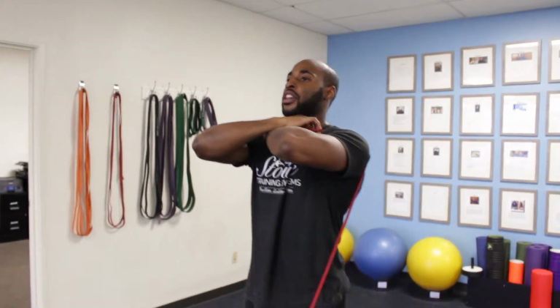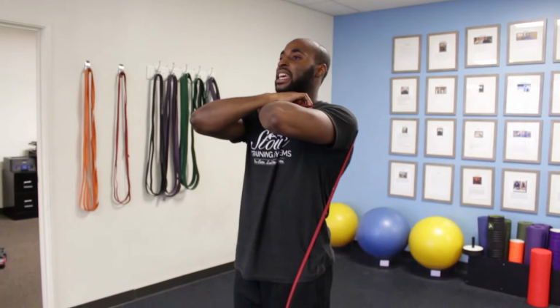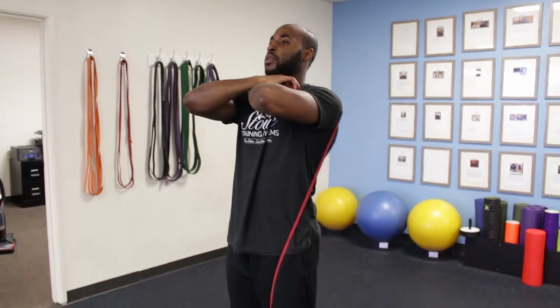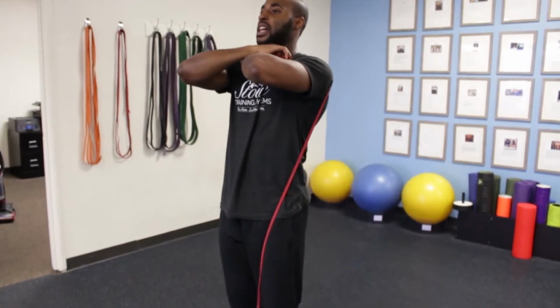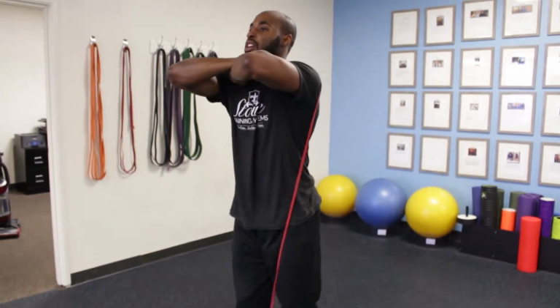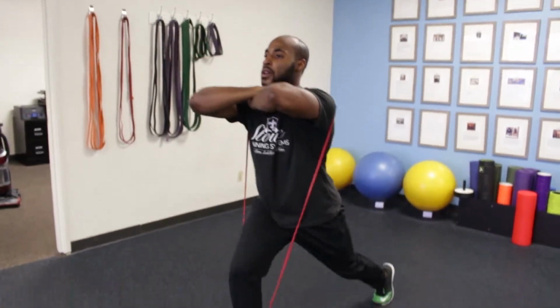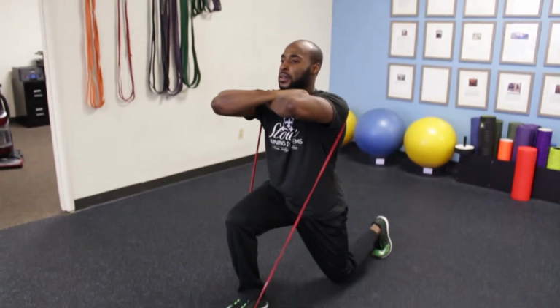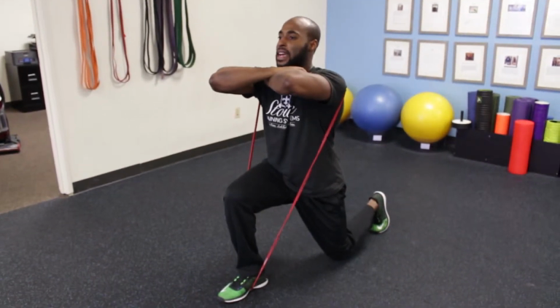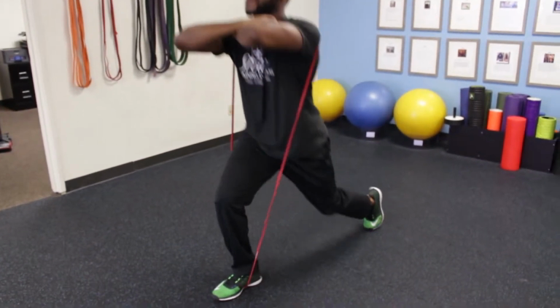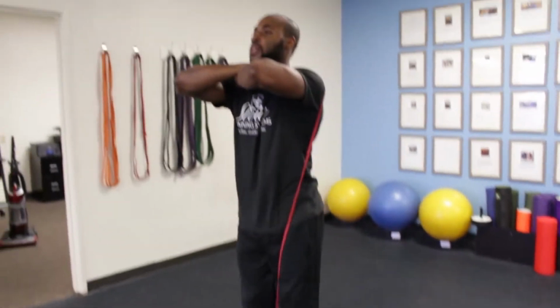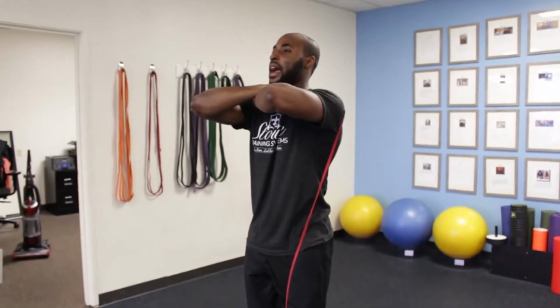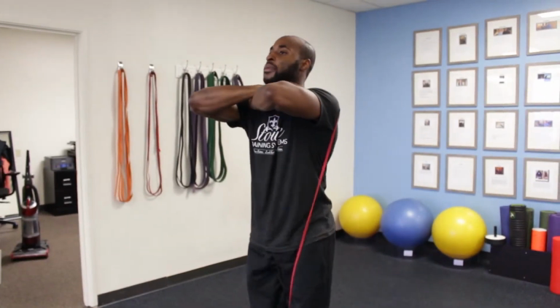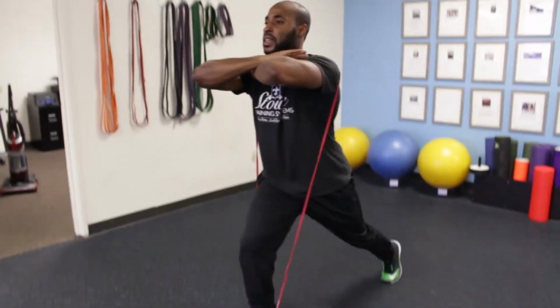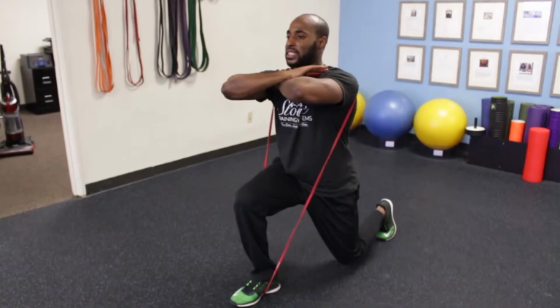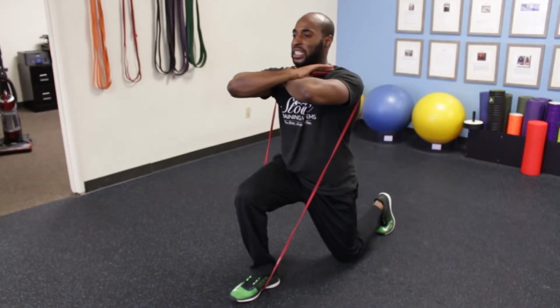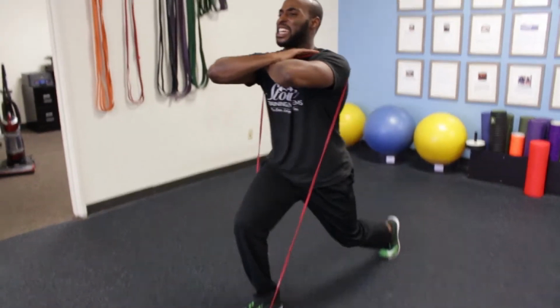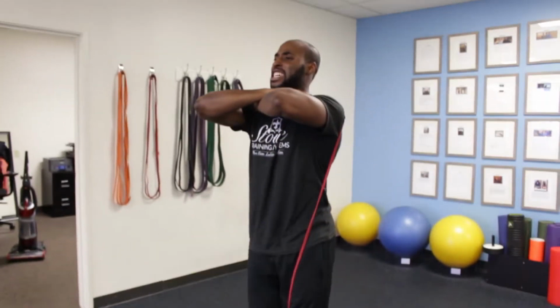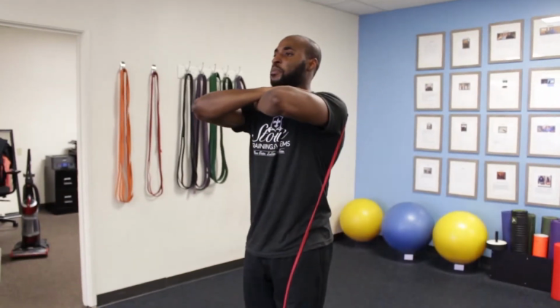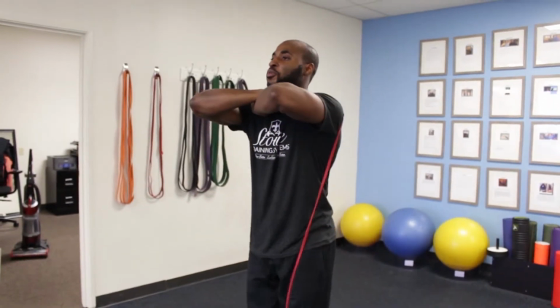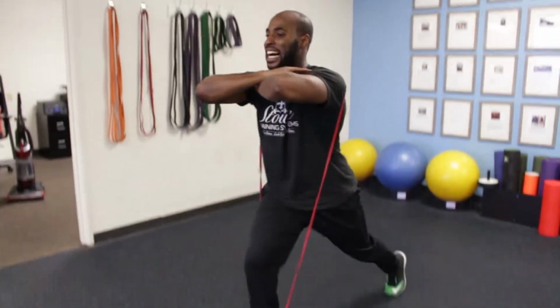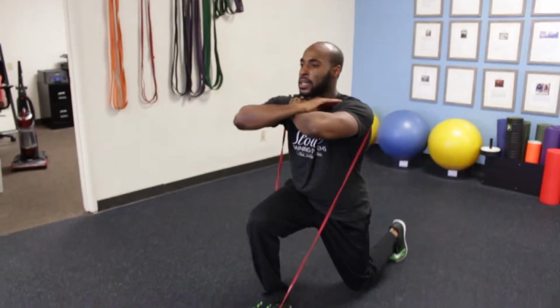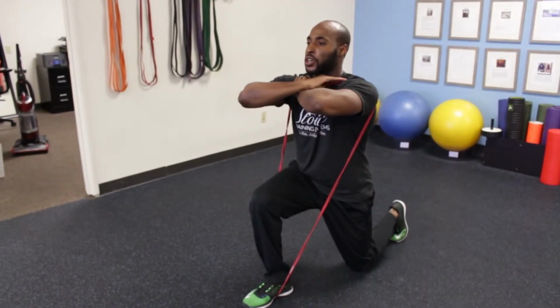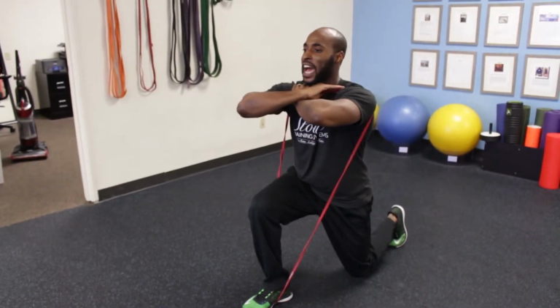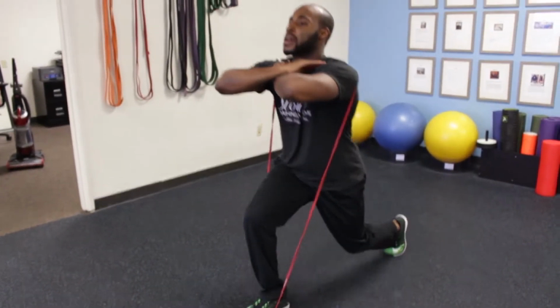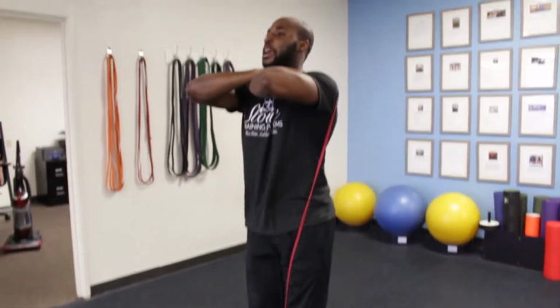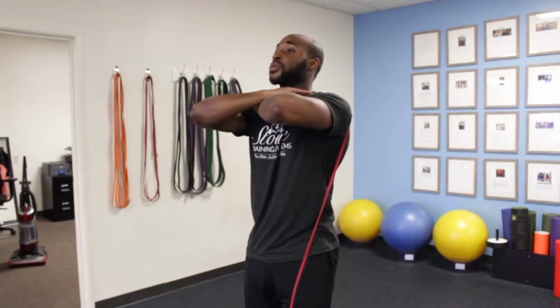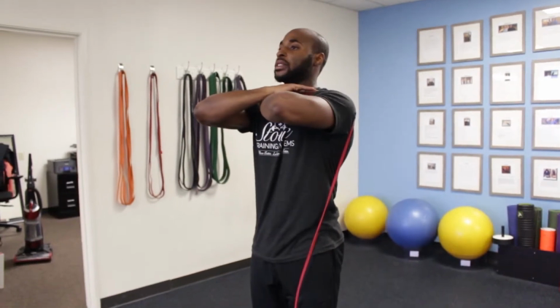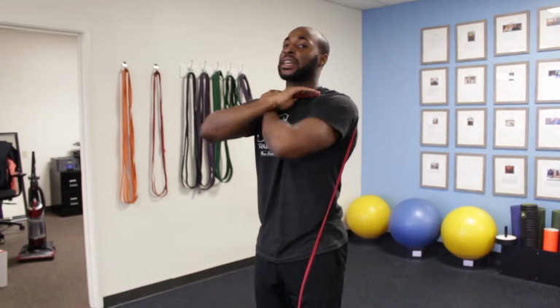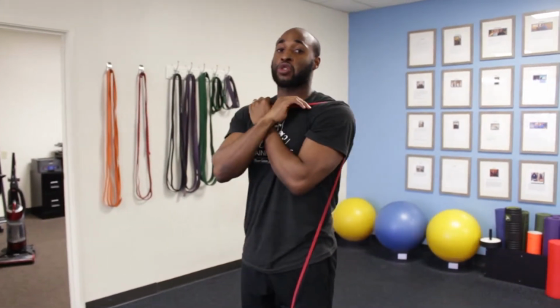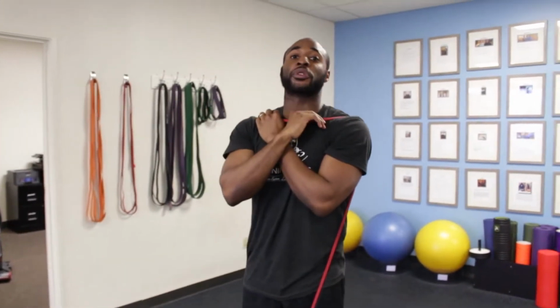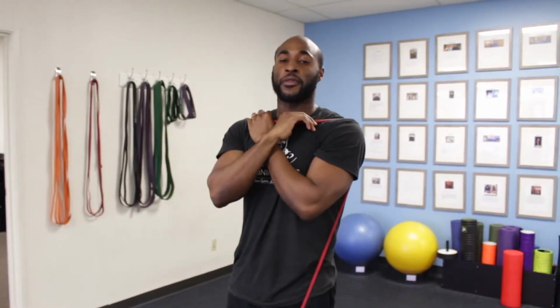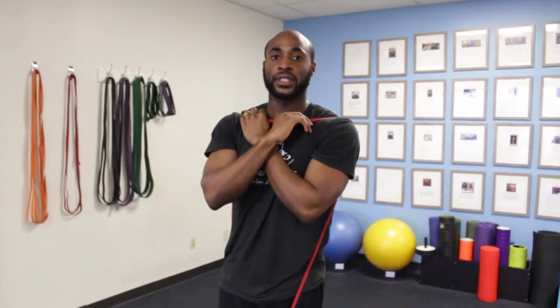Then I'm going to take it into a reverse lunge — tap, take it back up. It's getting a lot of stability in the hips and knees because the band wants to pull me down. Under control, tap, take it back up, squeeze the glutes. That's the crossover grip reverse lunge.